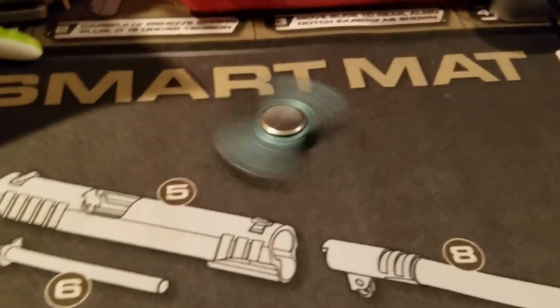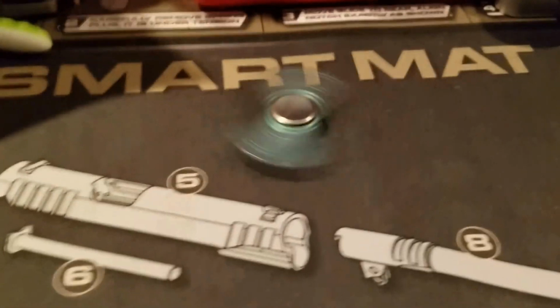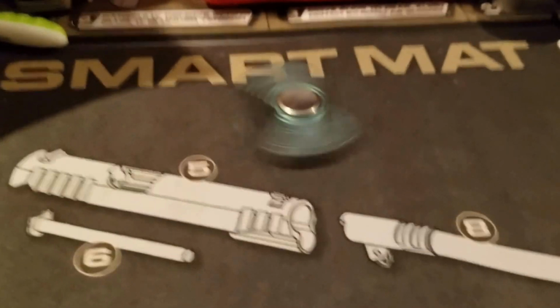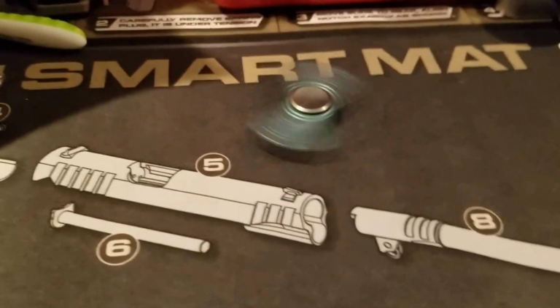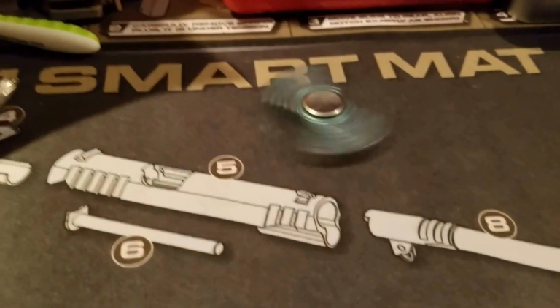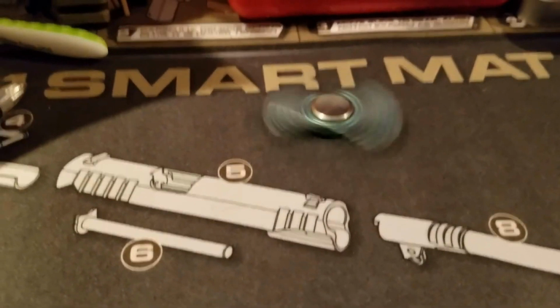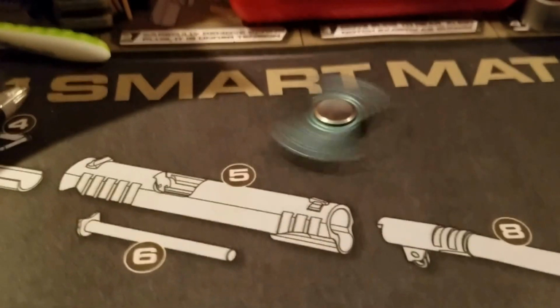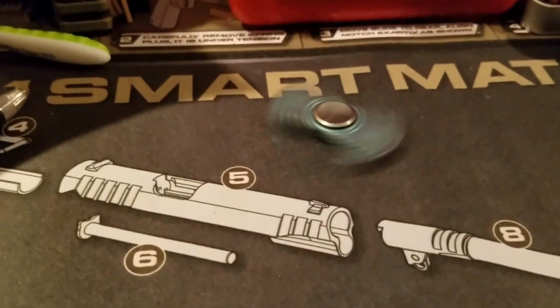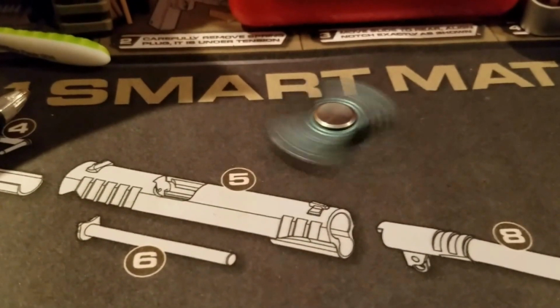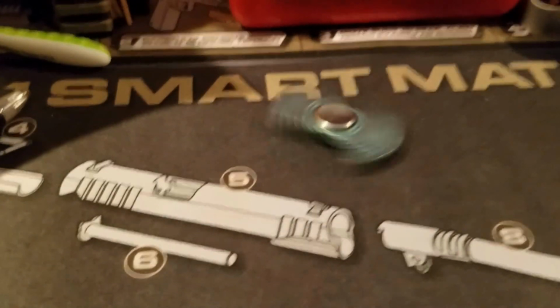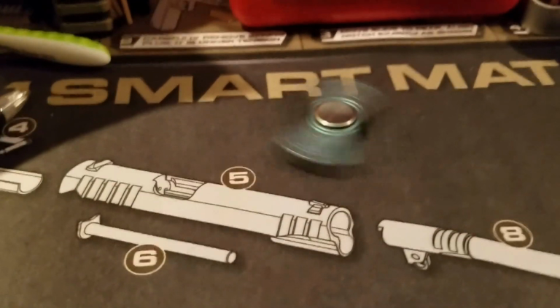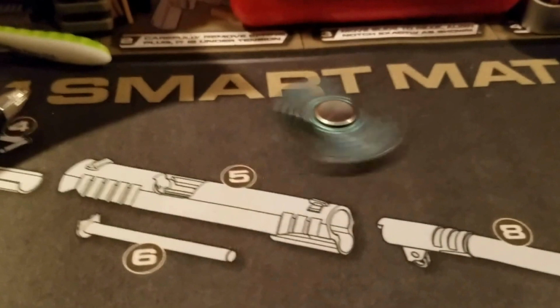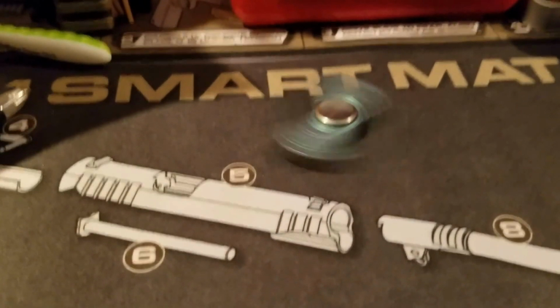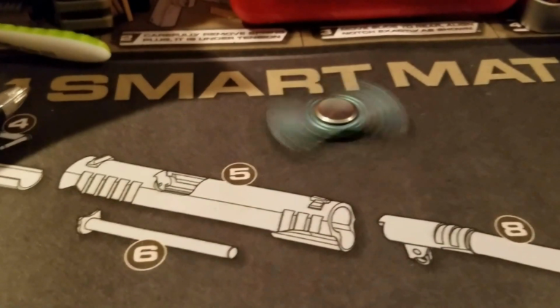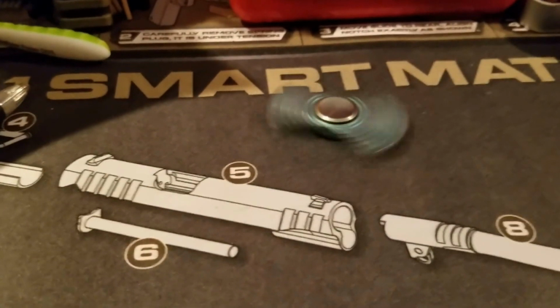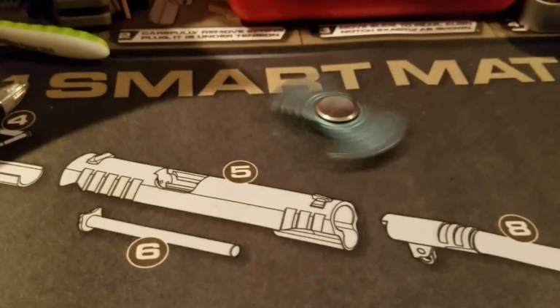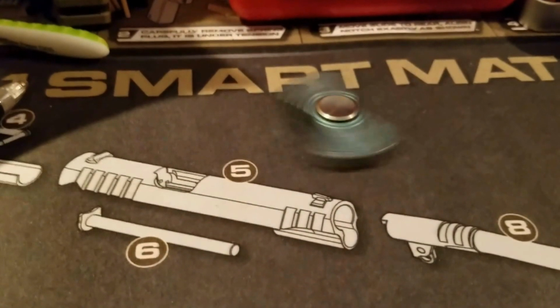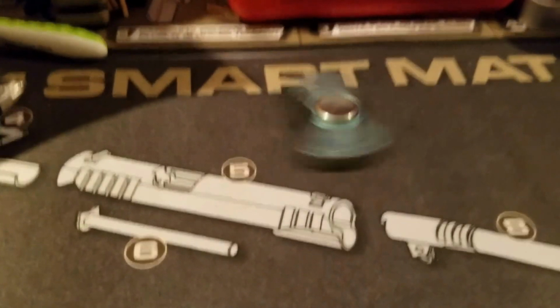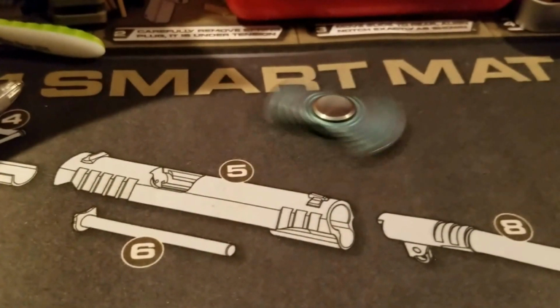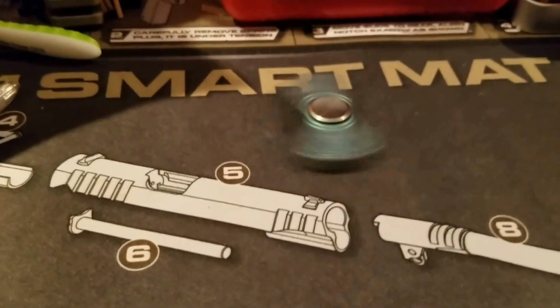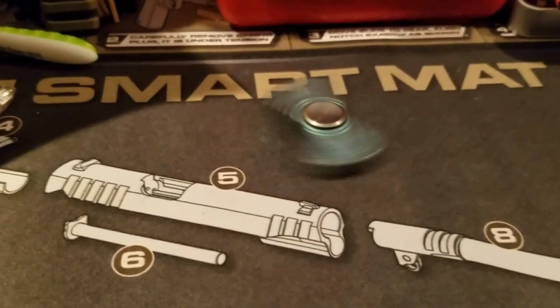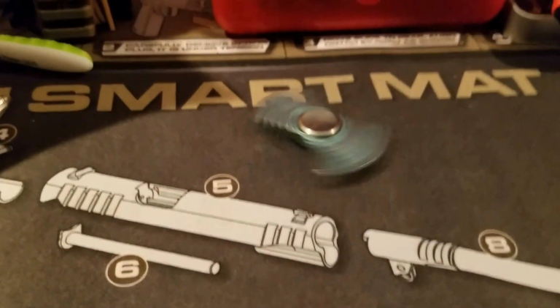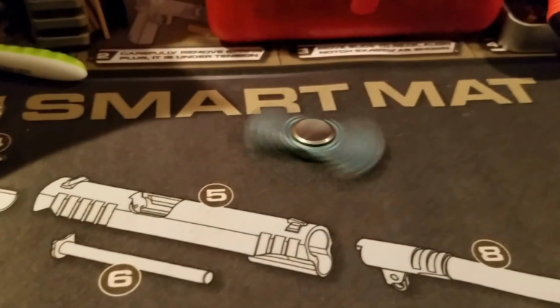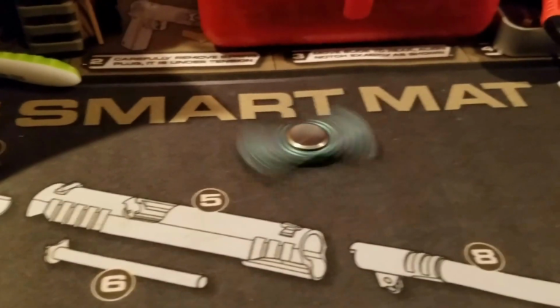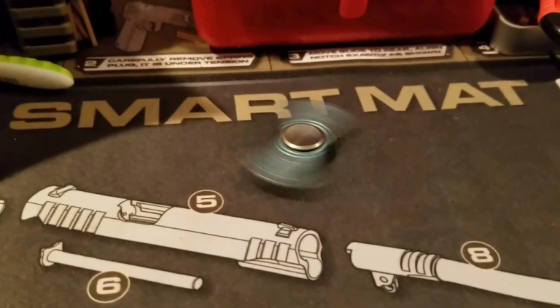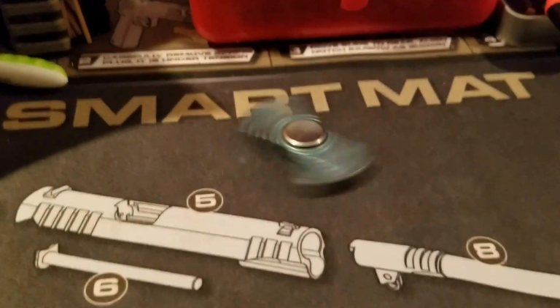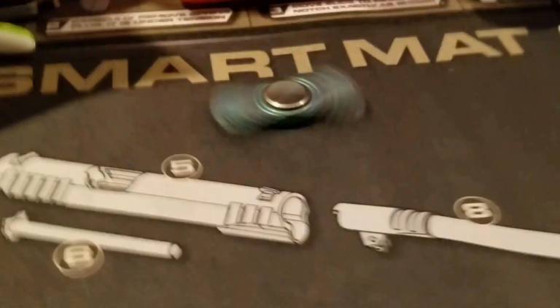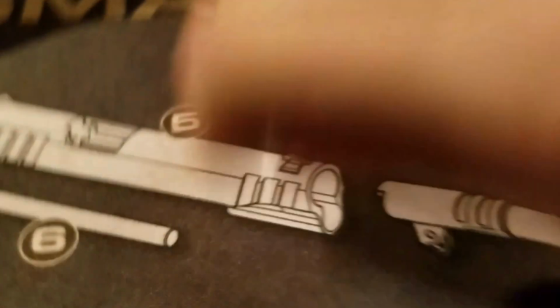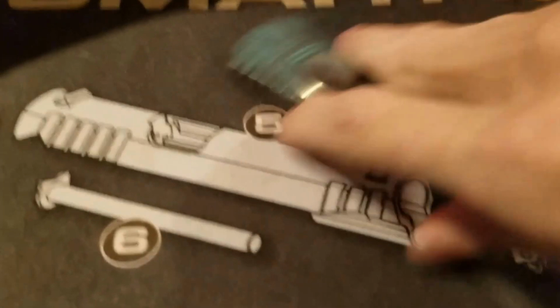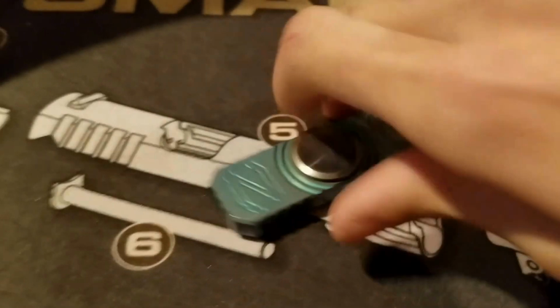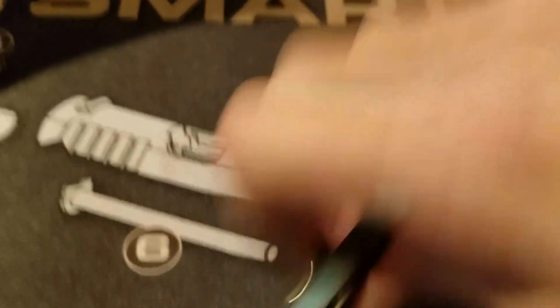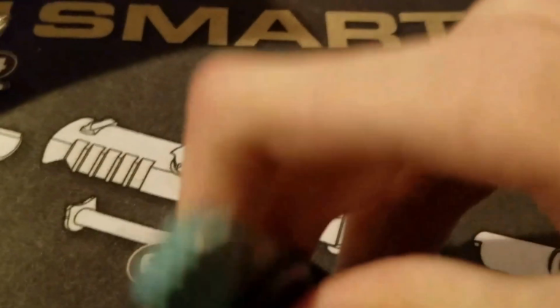It just gives me something to fidget with when I'm at college, because it's not like I can pull out my knives and start playing with them in the middle of the classroom. So this is what I use. And when it's not on a table, it is pretty quiet.